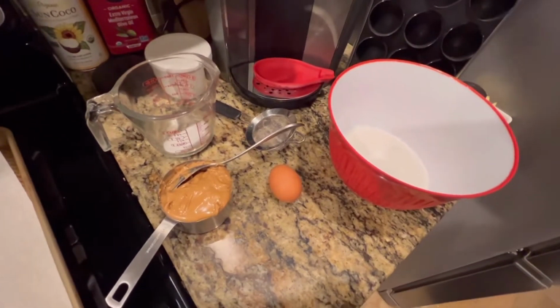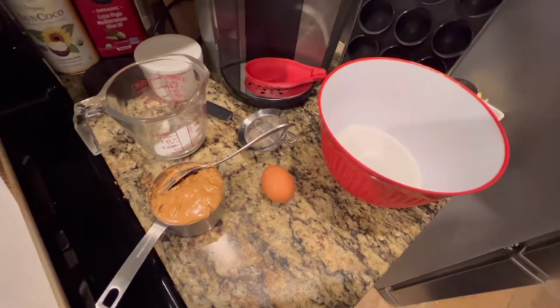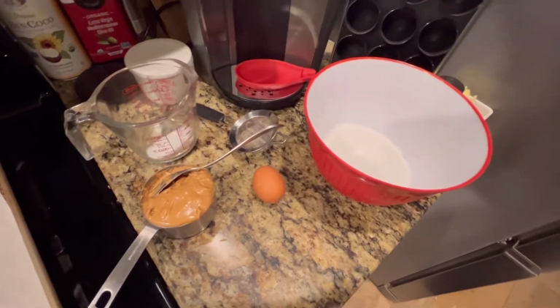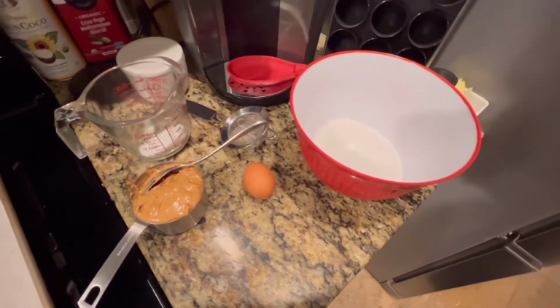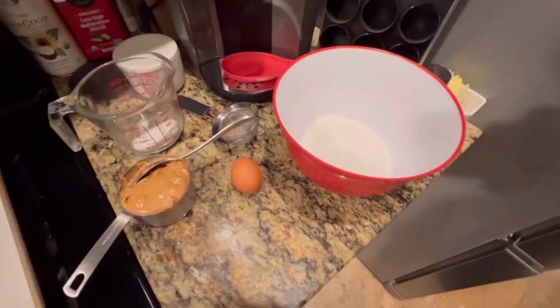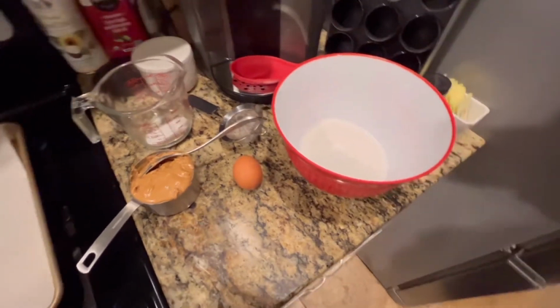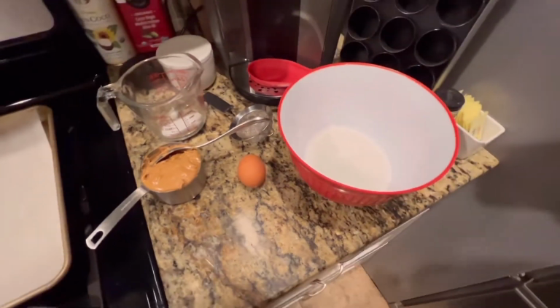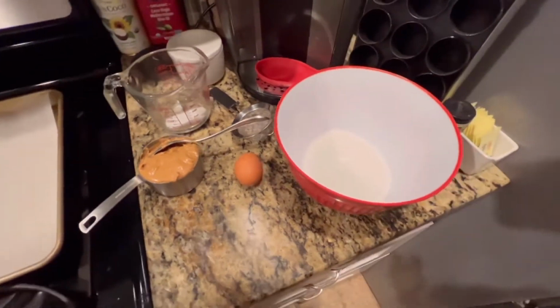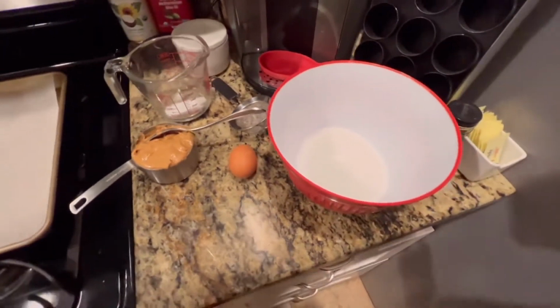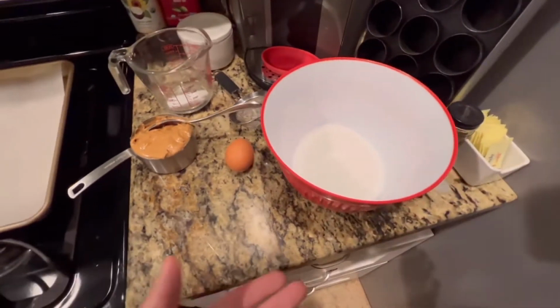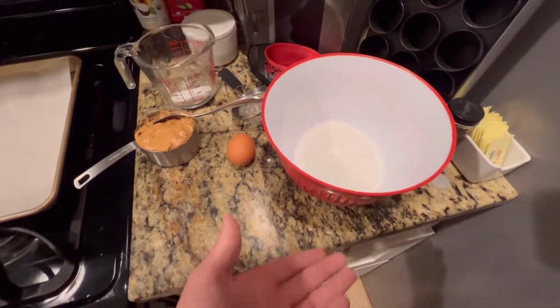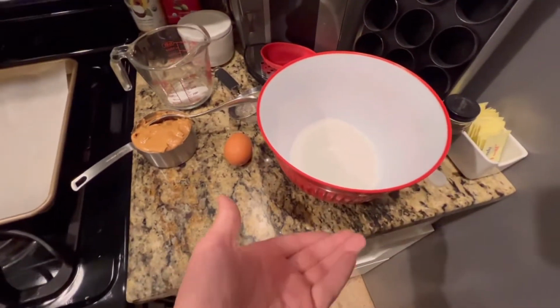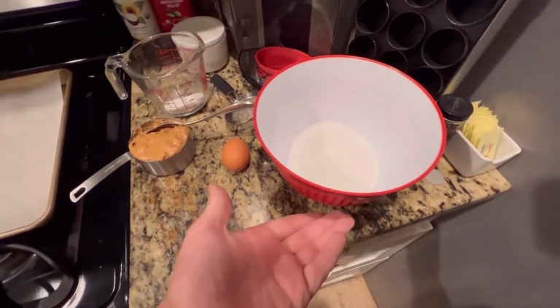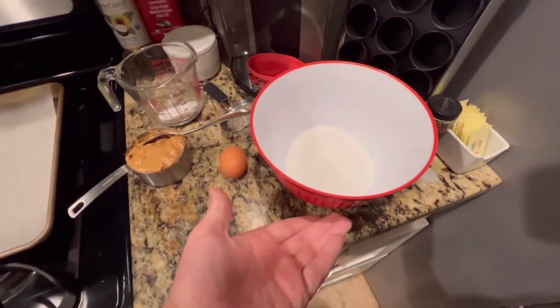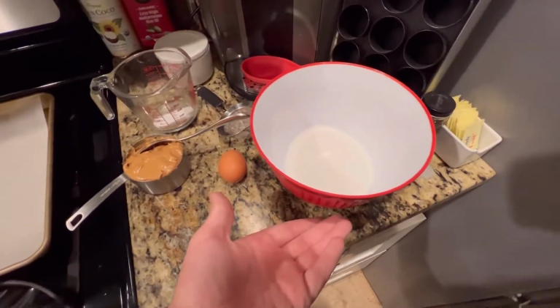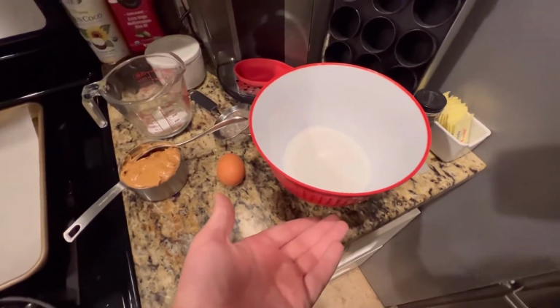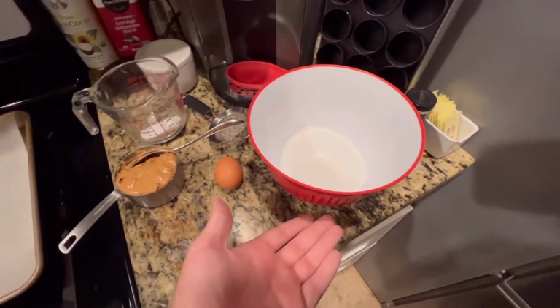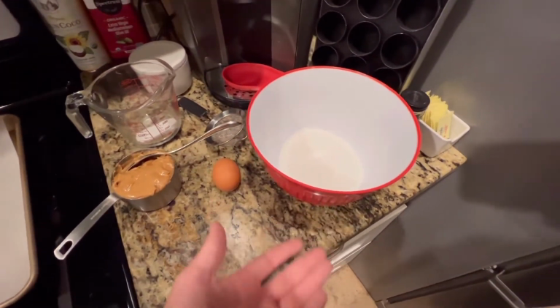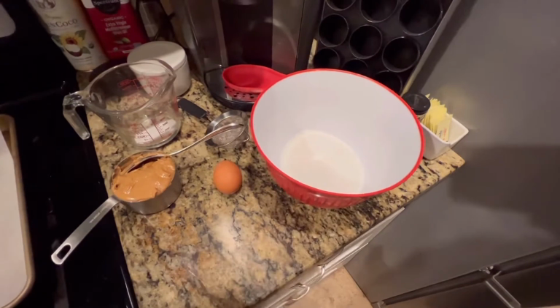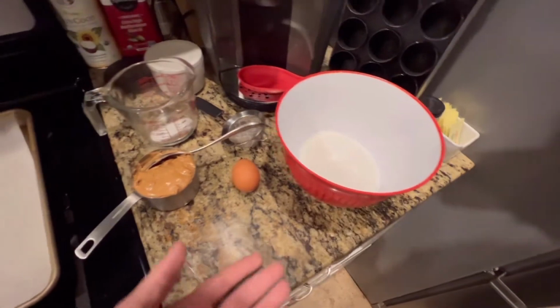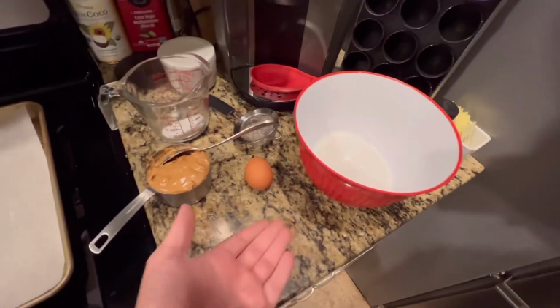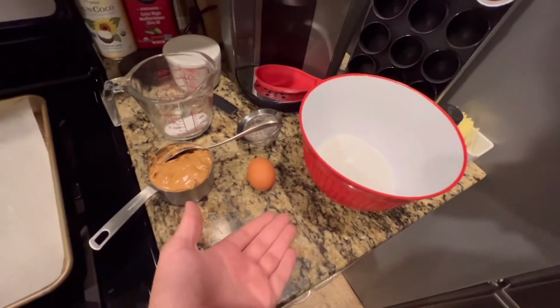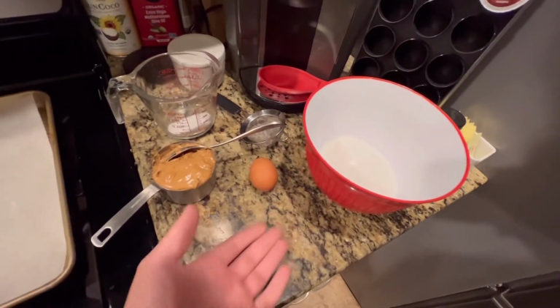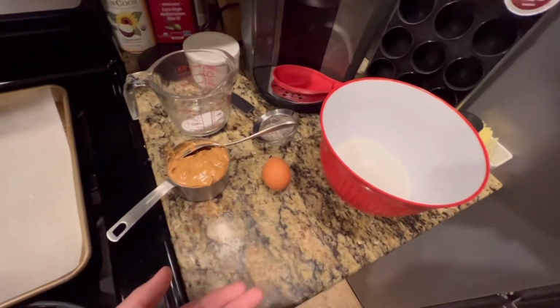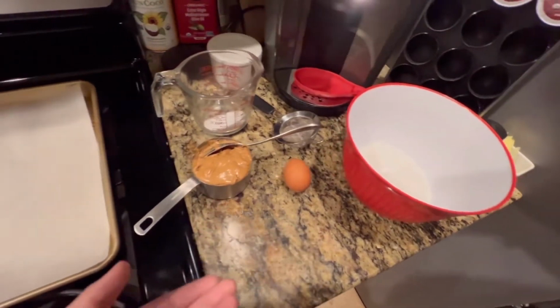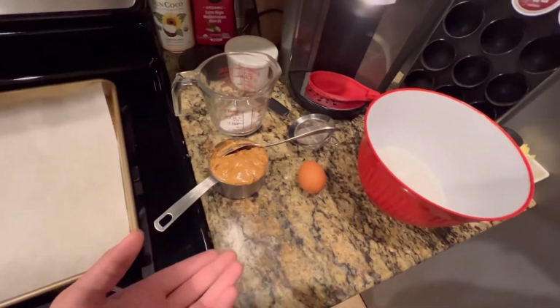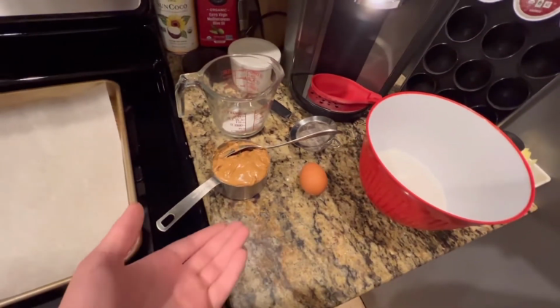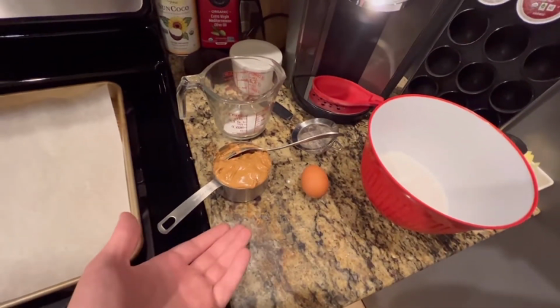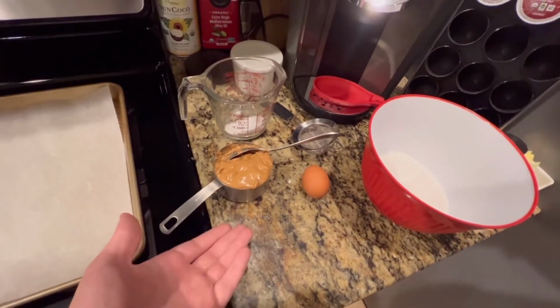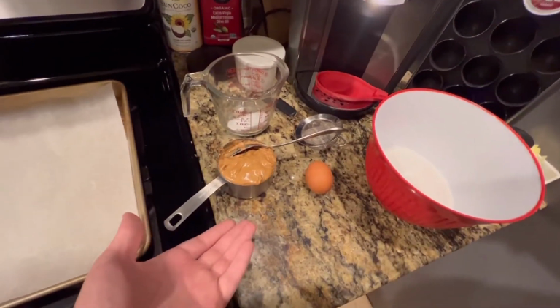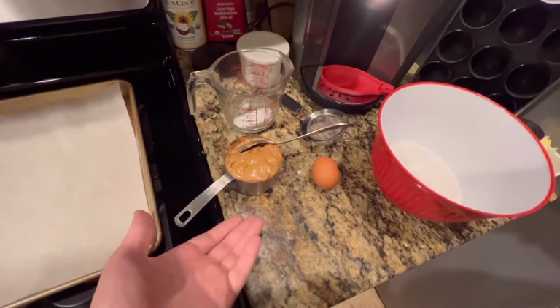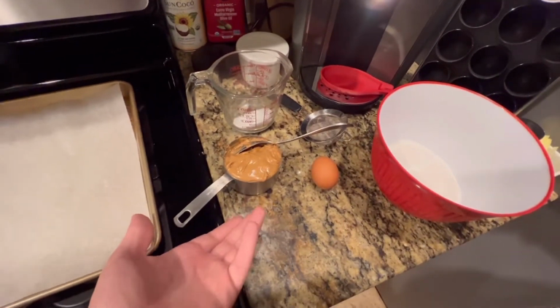So to start off, you're going to need a bowl. You're going to fill it with one cup of white sugar. You're going to need a large egg, and you're also going to need a cup of peanut butter.